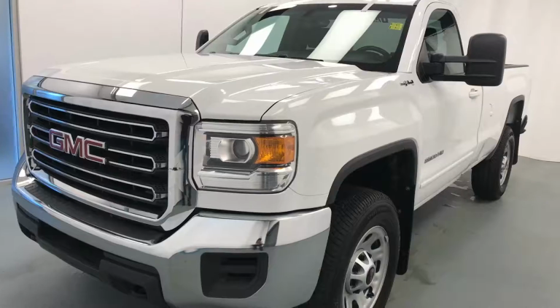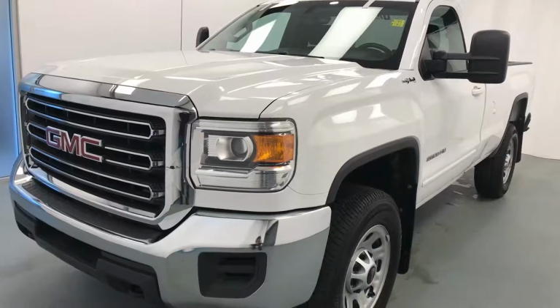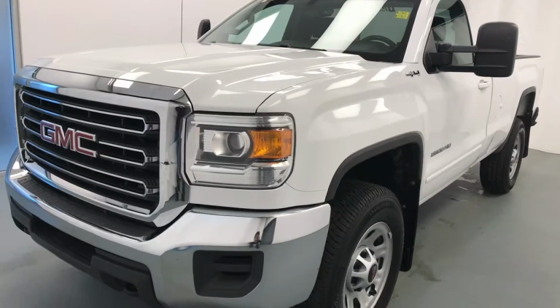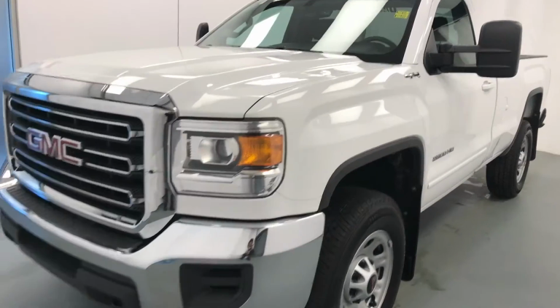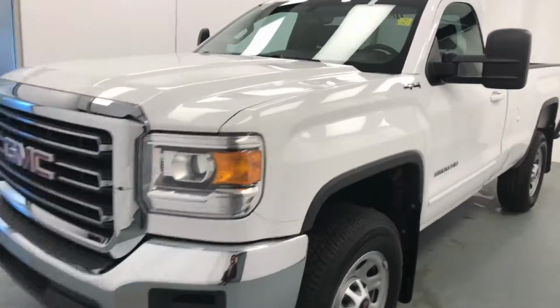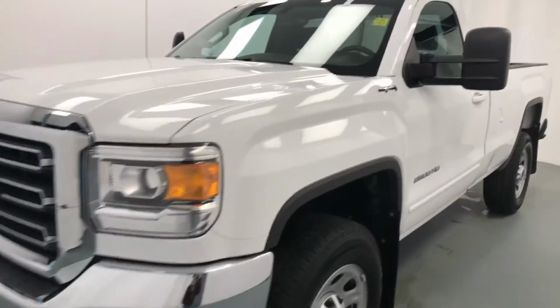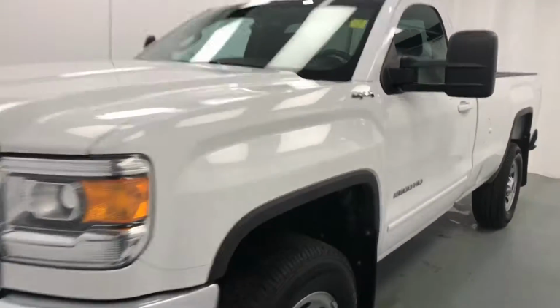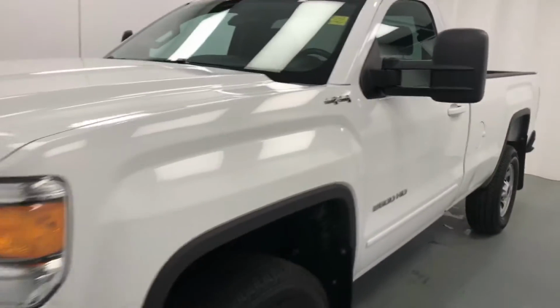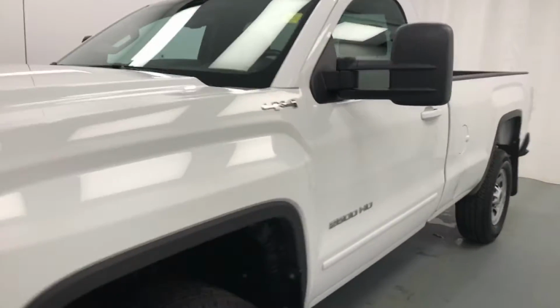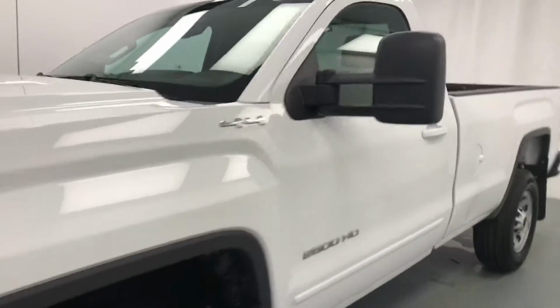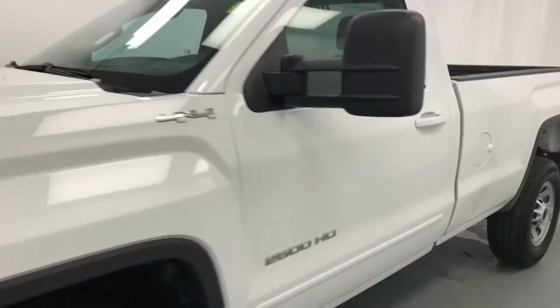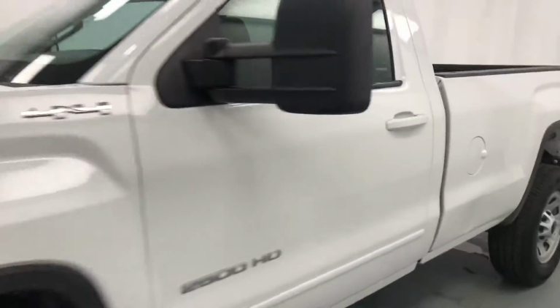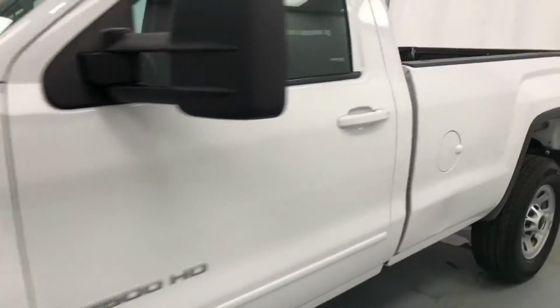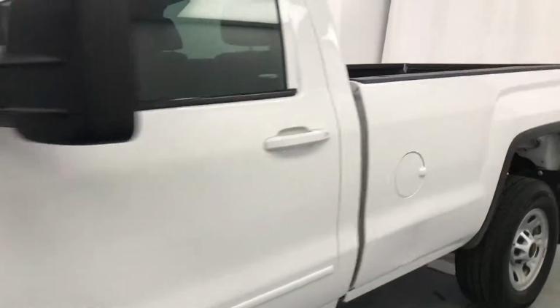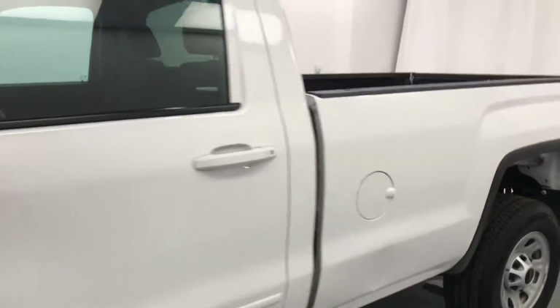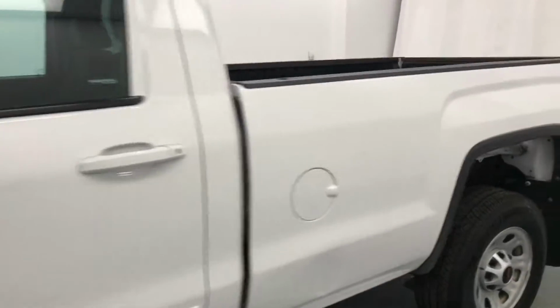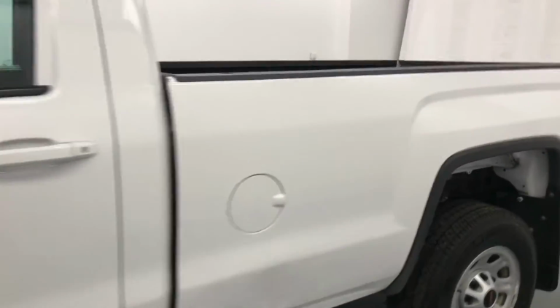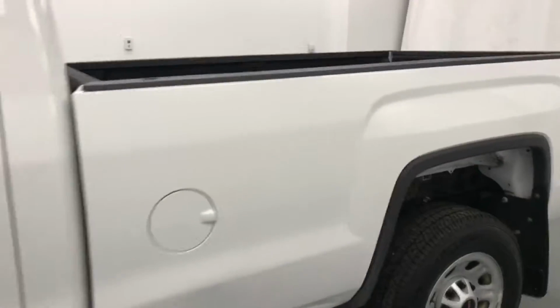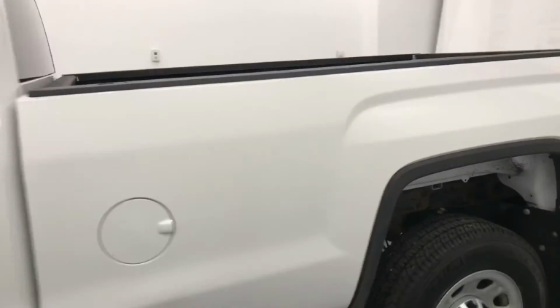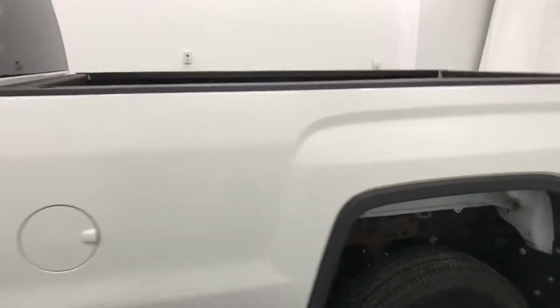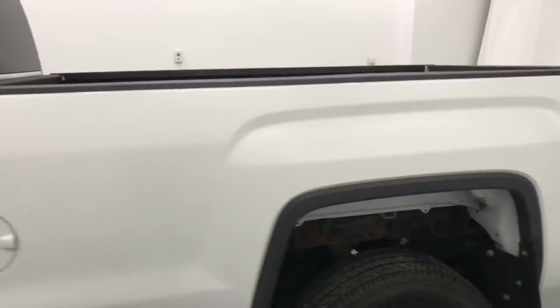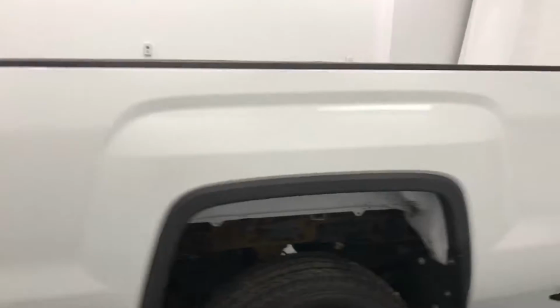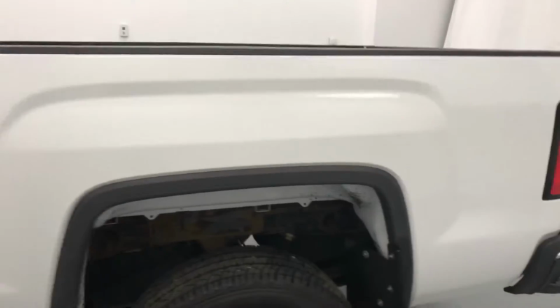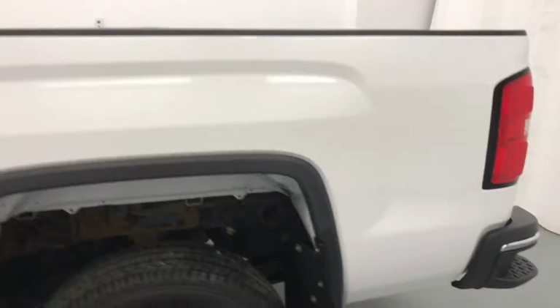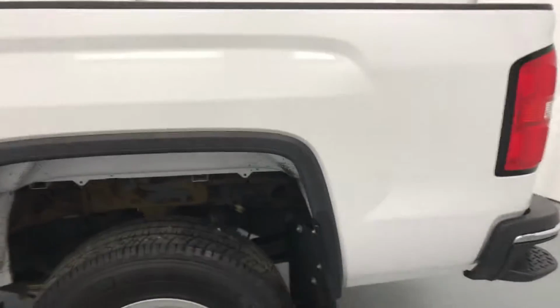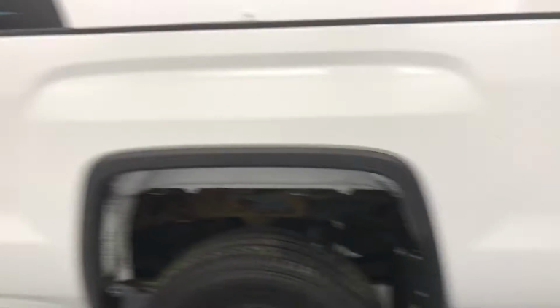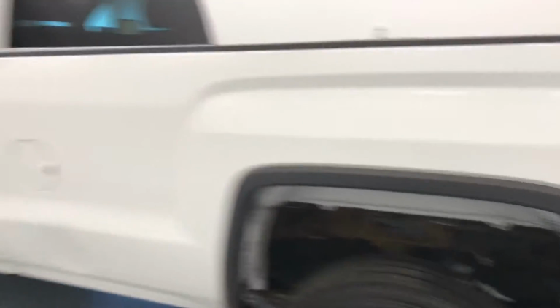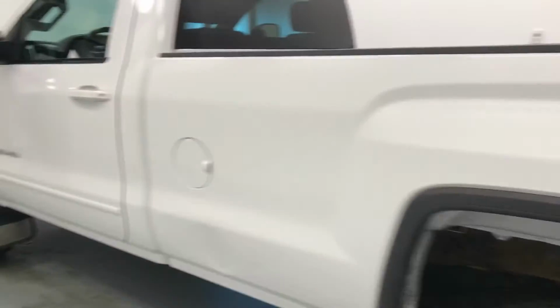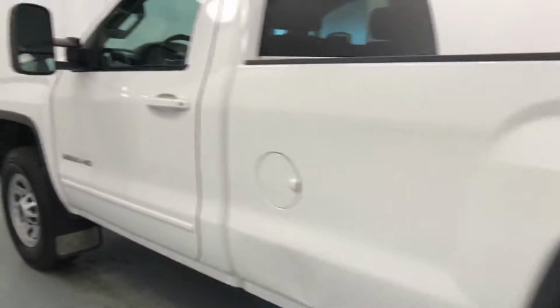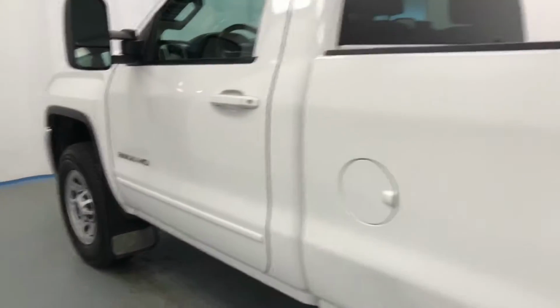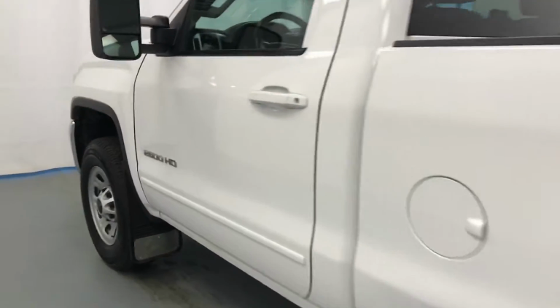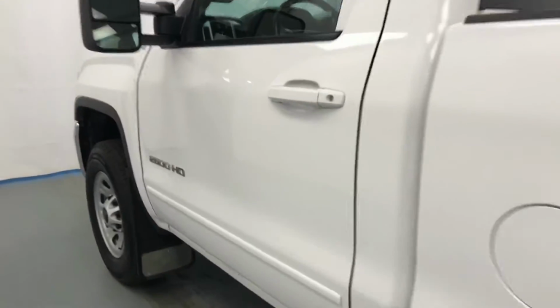Today we're reviewing stock number 146338 on a 2015 GMC Sierra 2500 HD. Our exterior color is white.